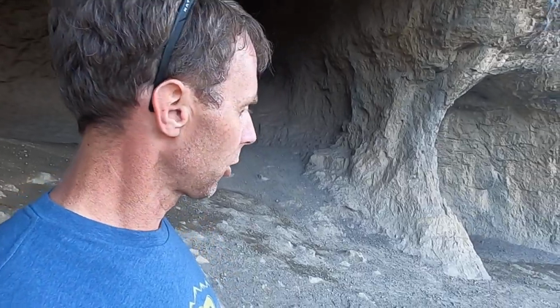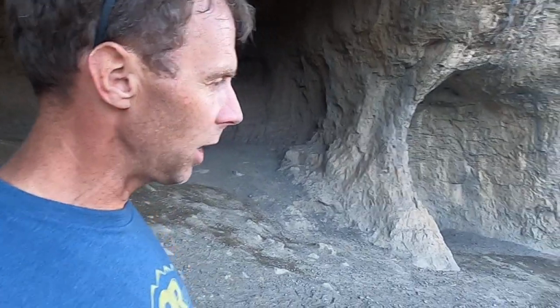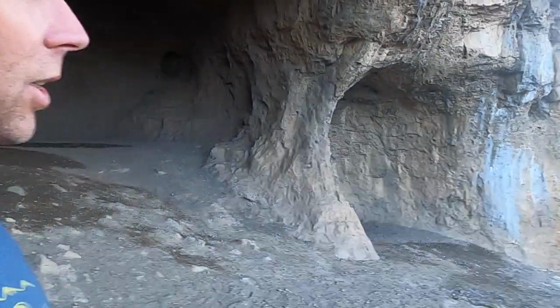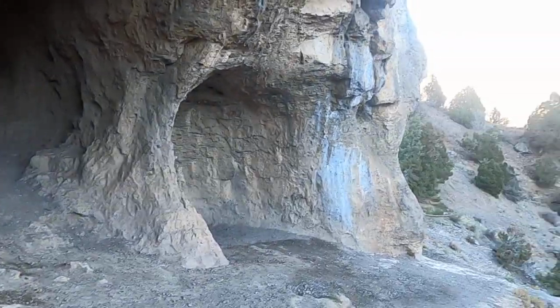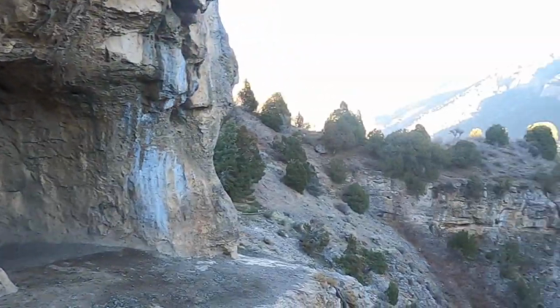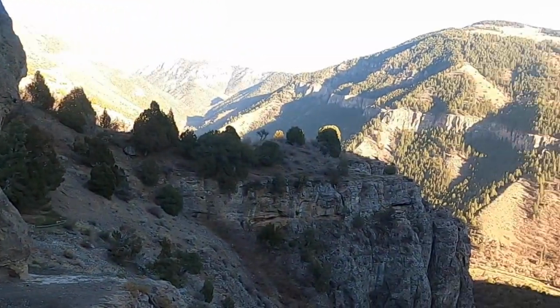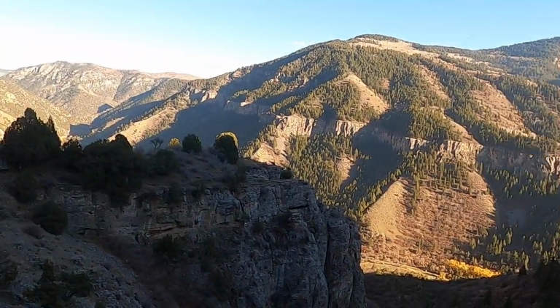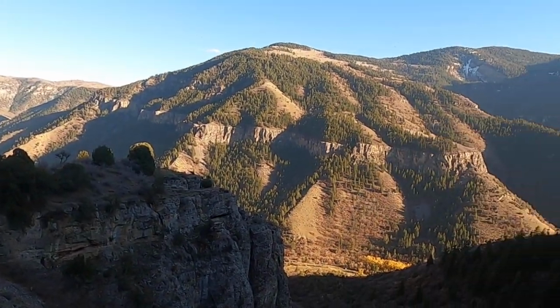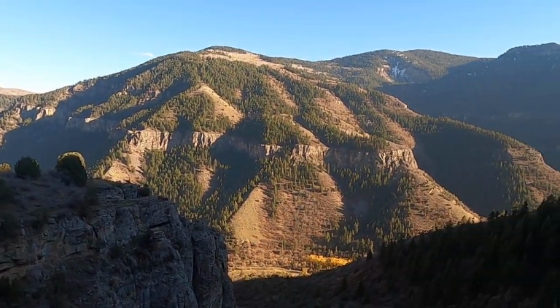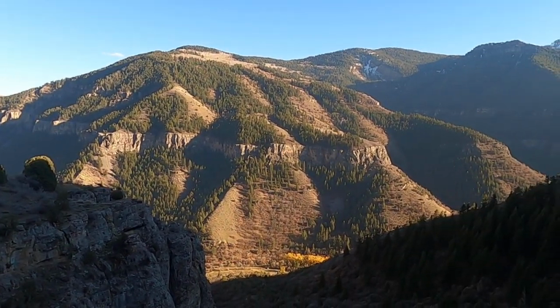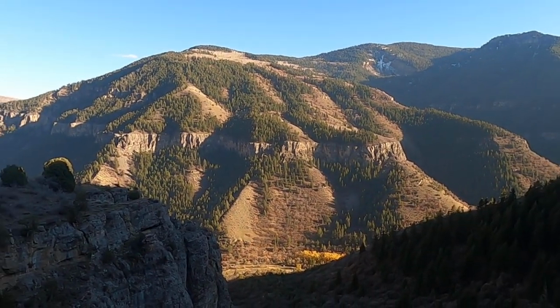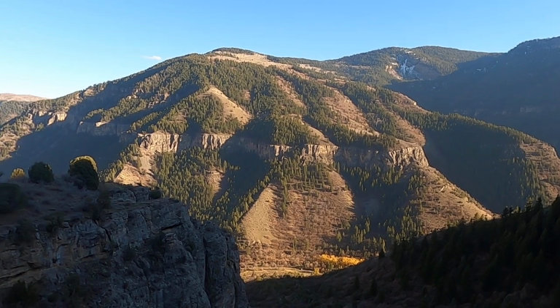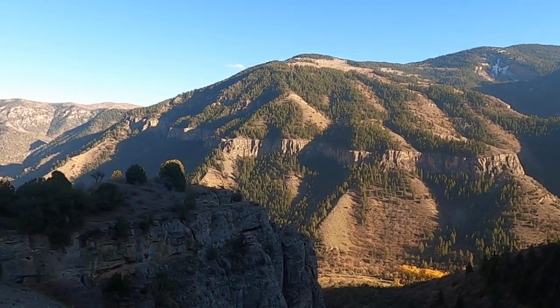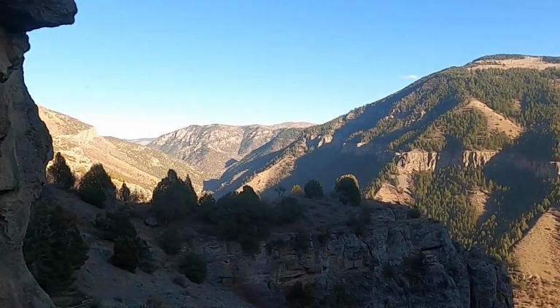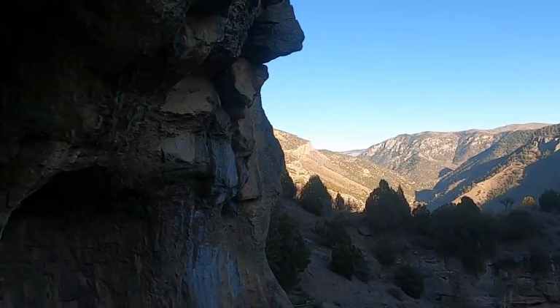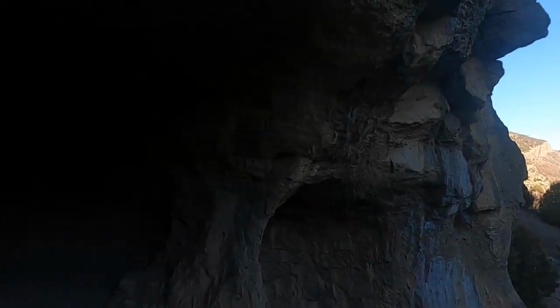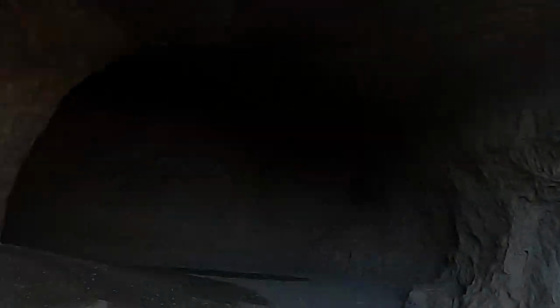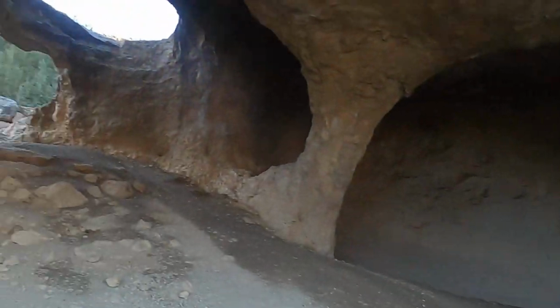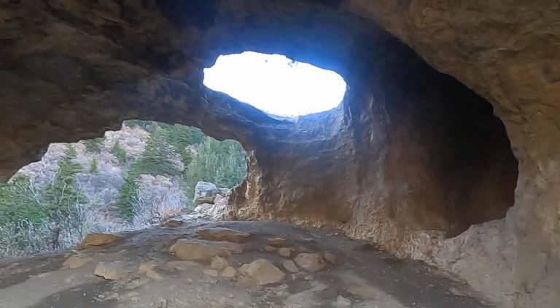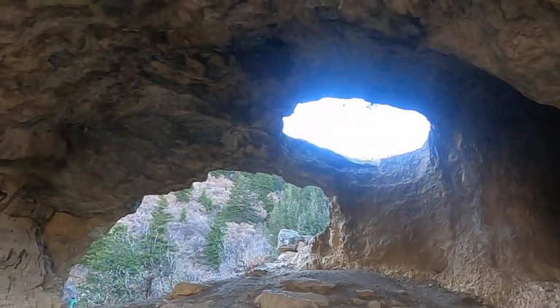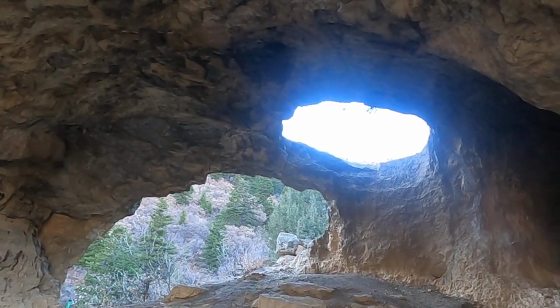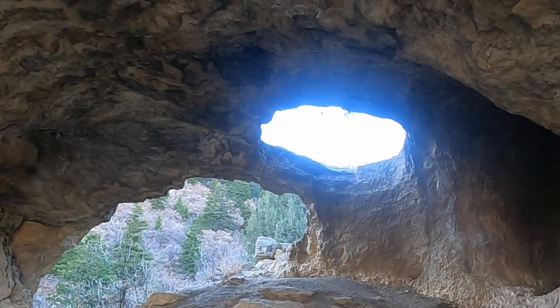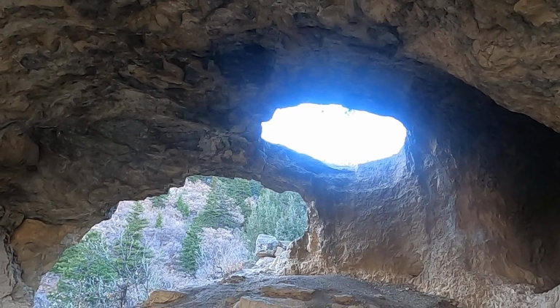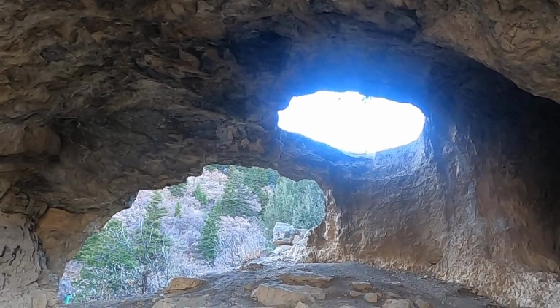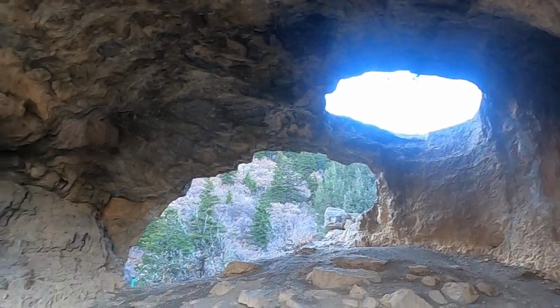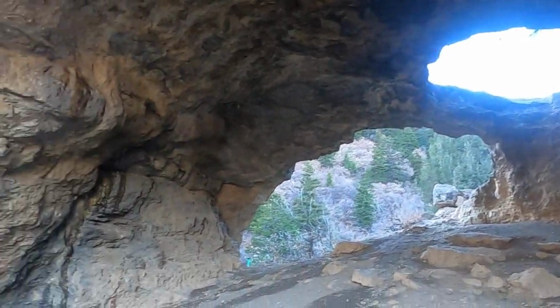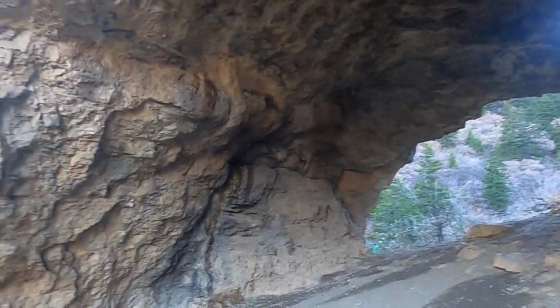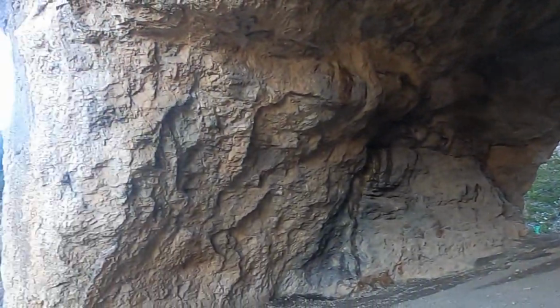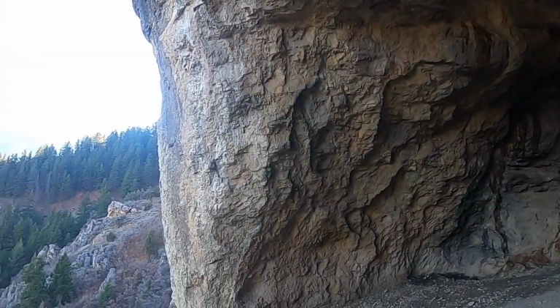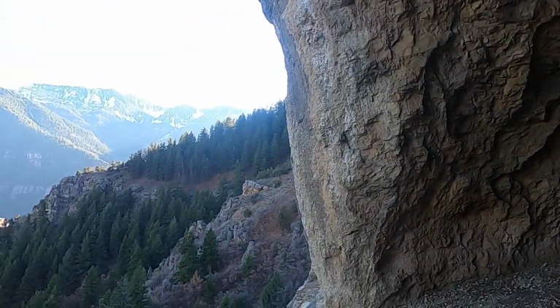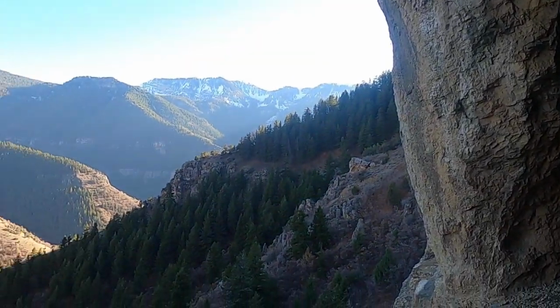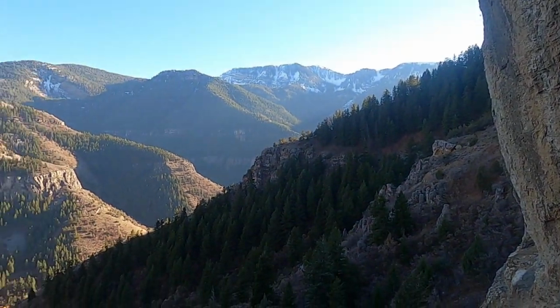Pretty great scenery here — Wind Cave in the Bear River Range near Logan Canyon in northern Utah. Just quite an exquisite little place to hike to.